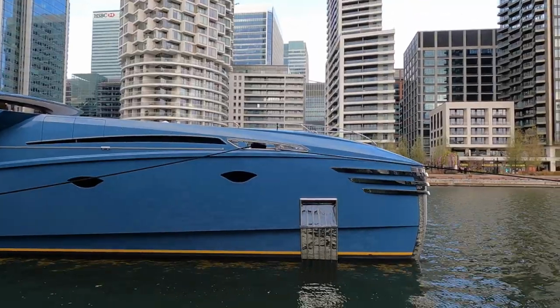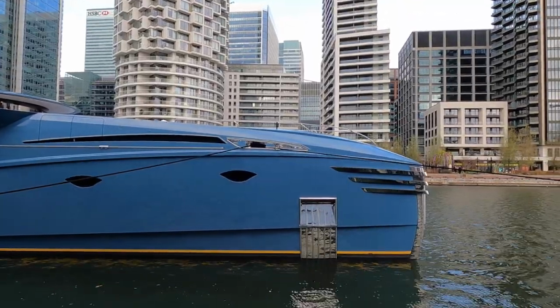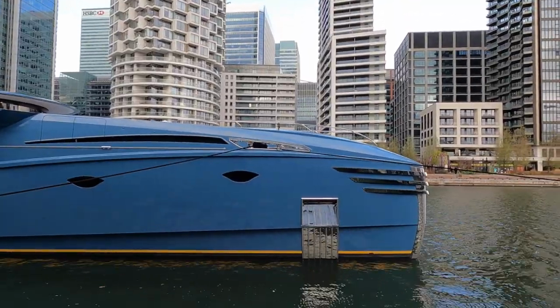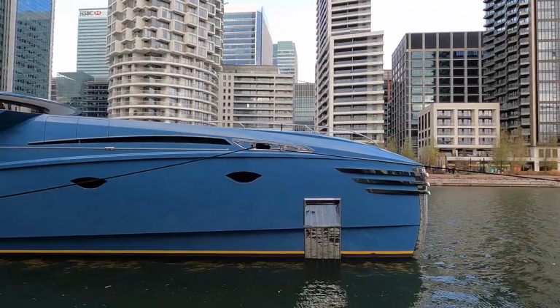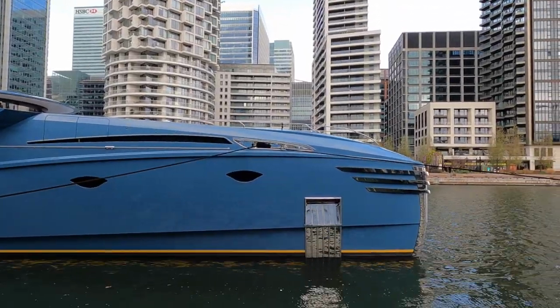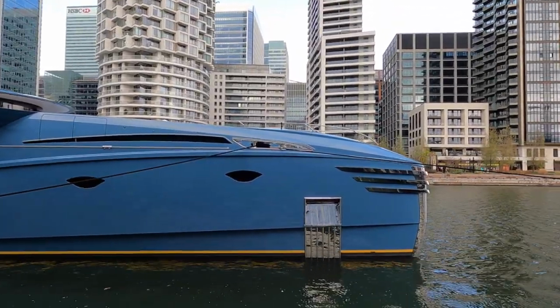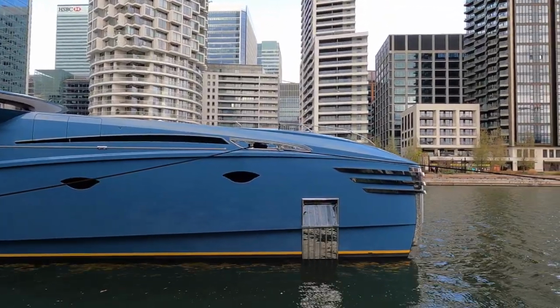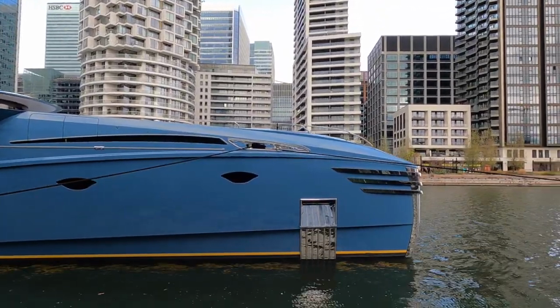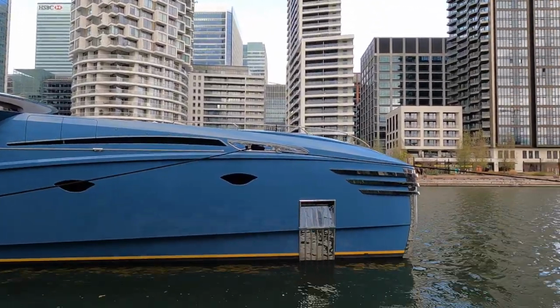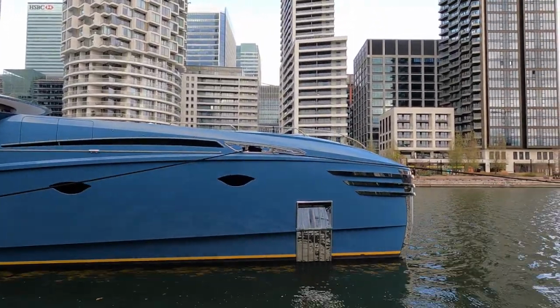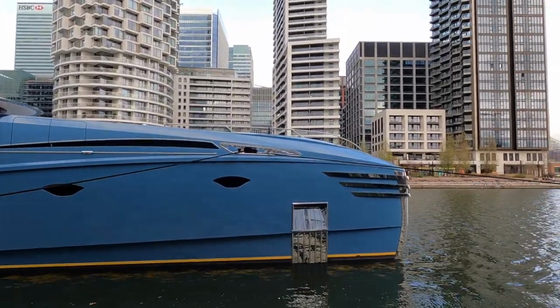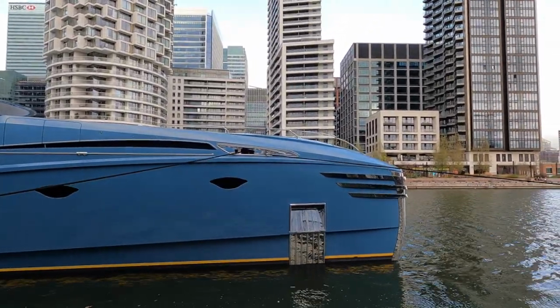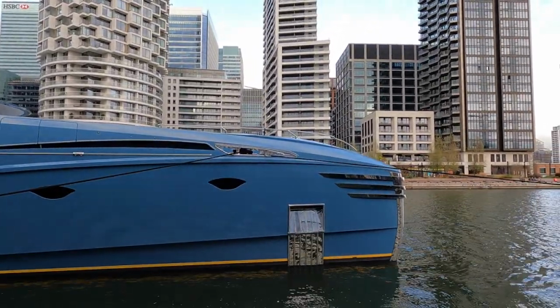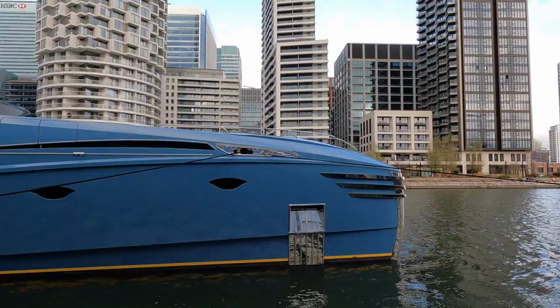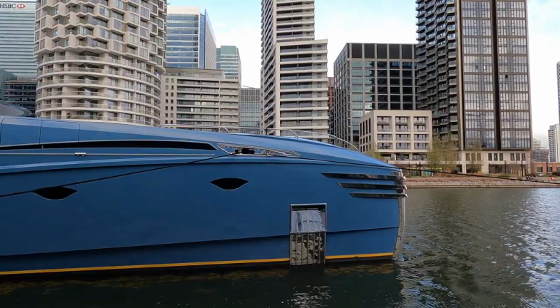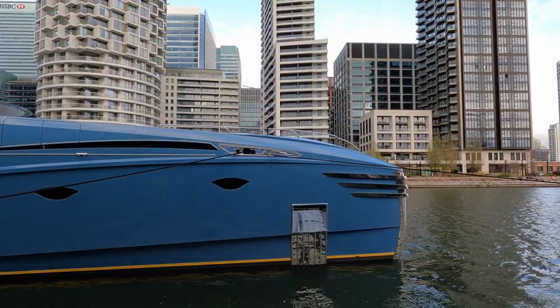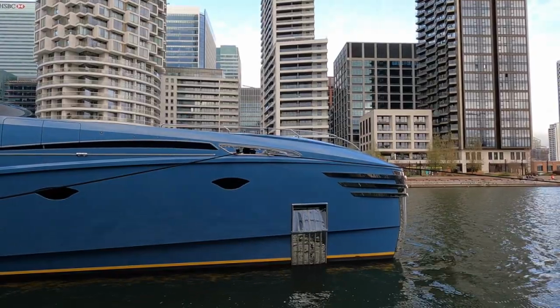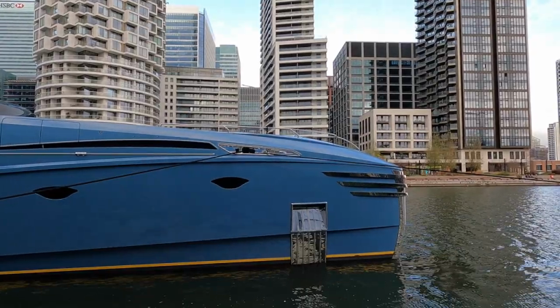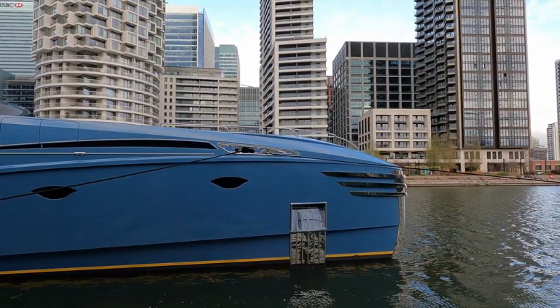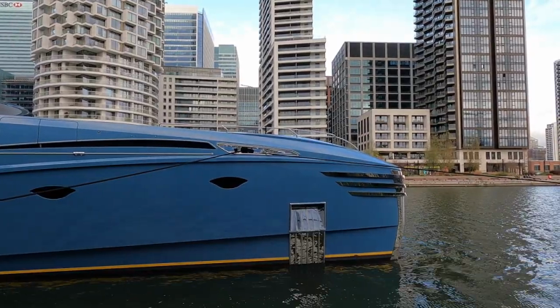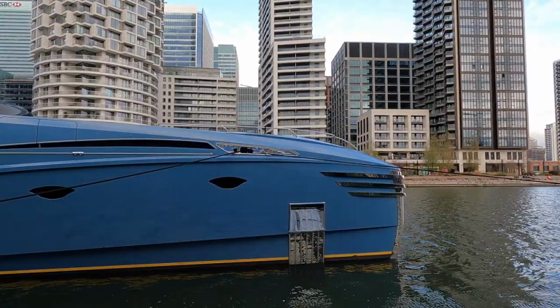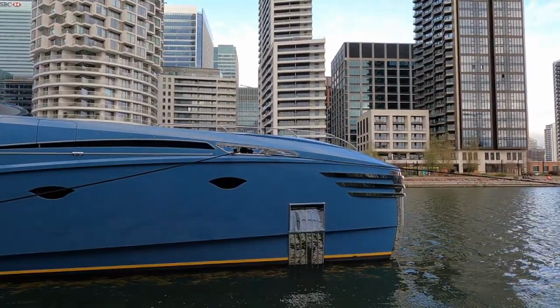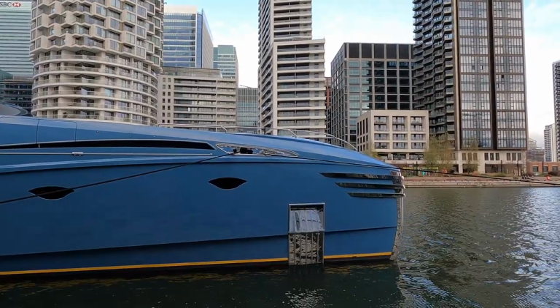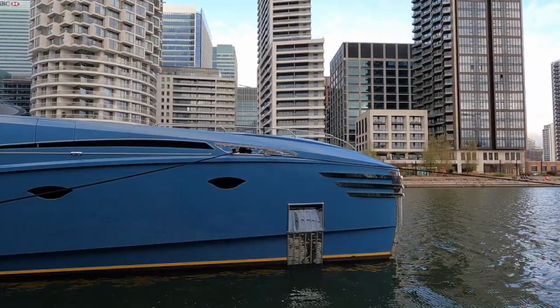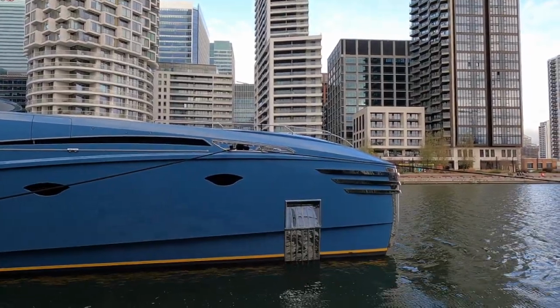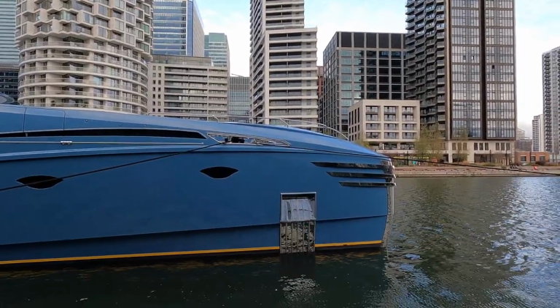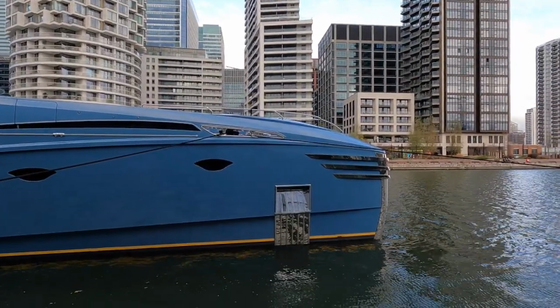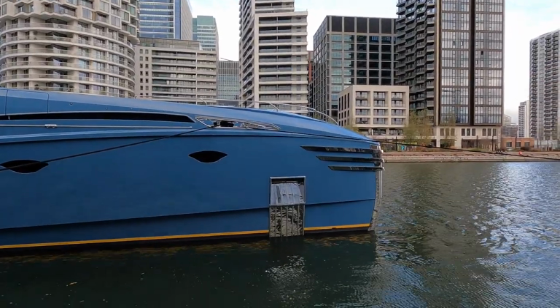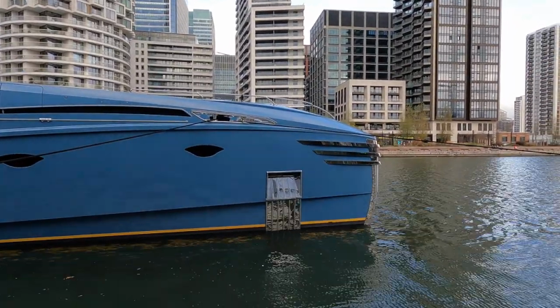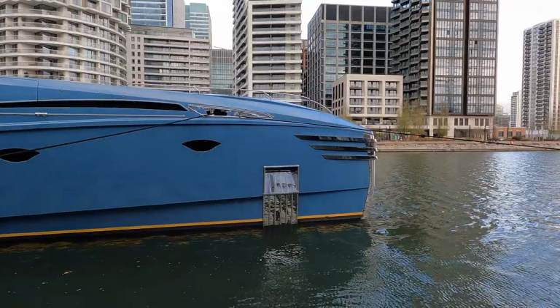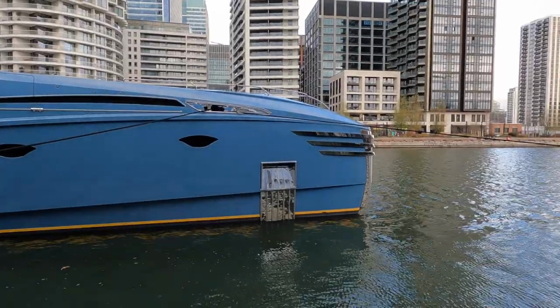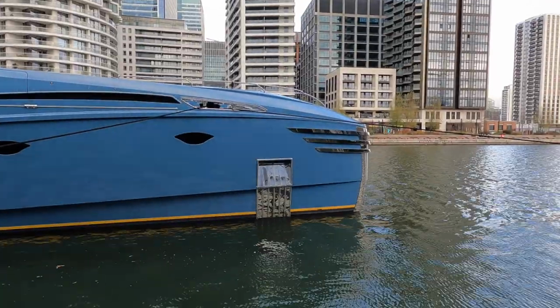Even from here you can see on the windlass just the quality — just unbelievable. And the anchor pocket.